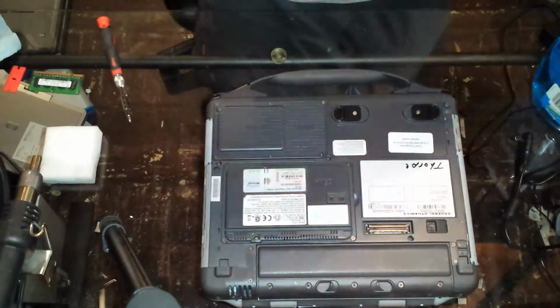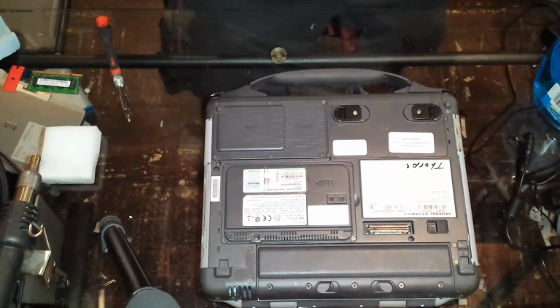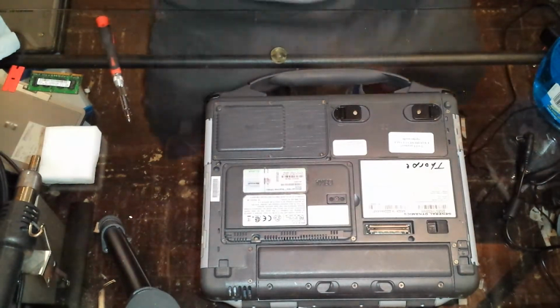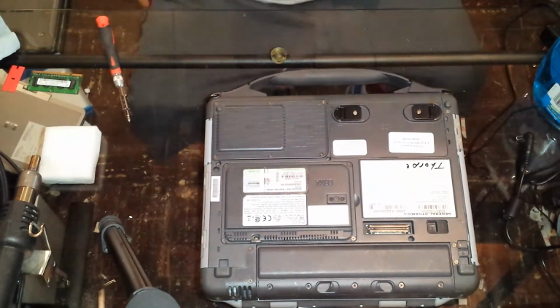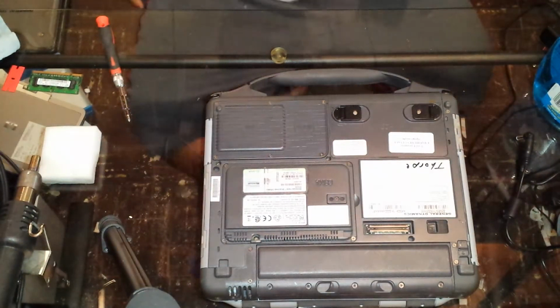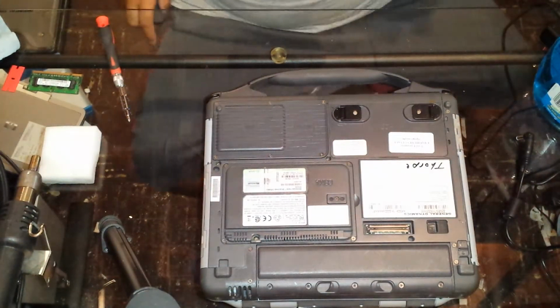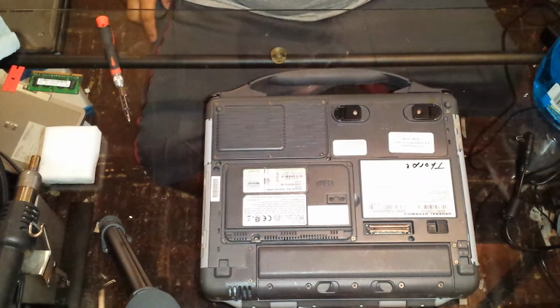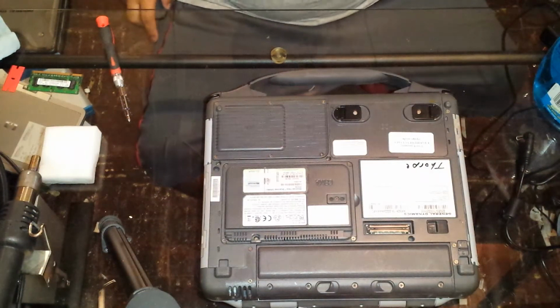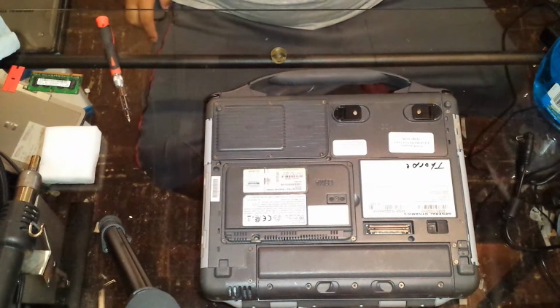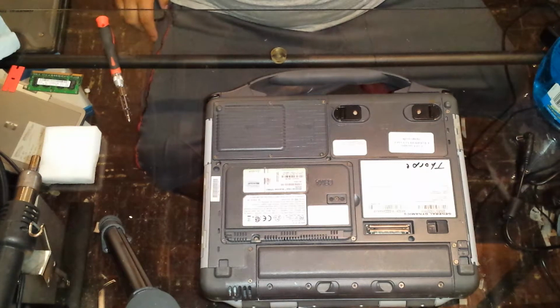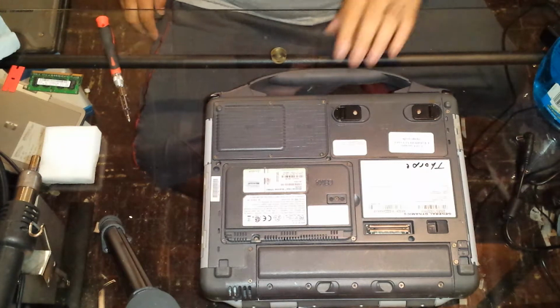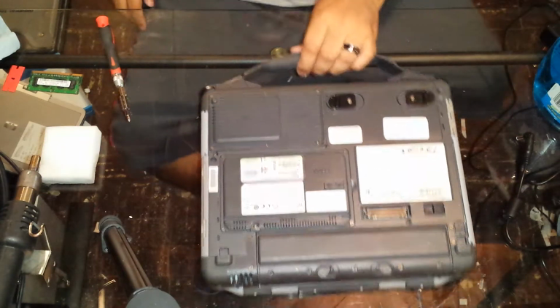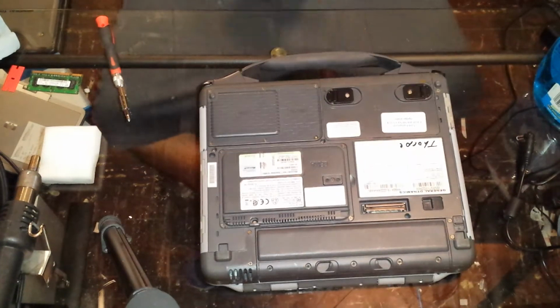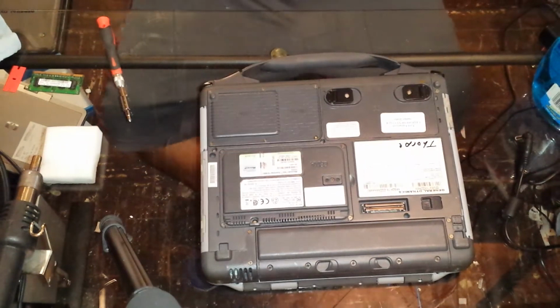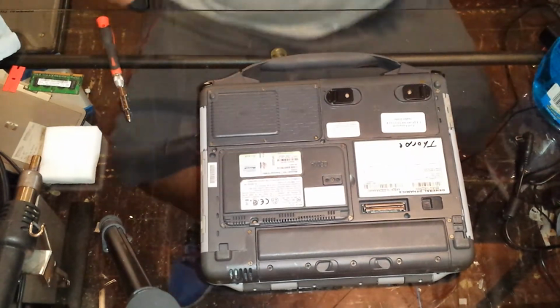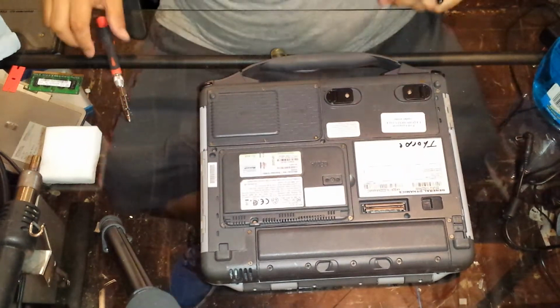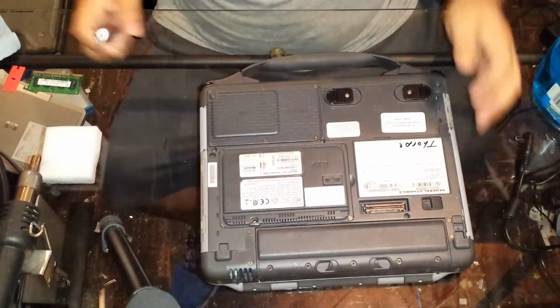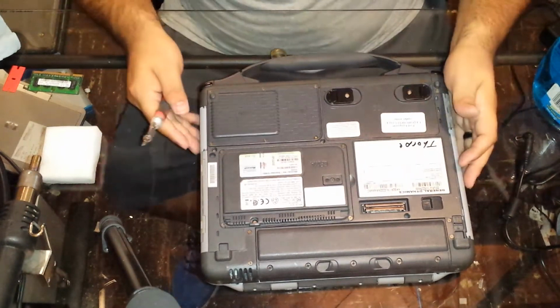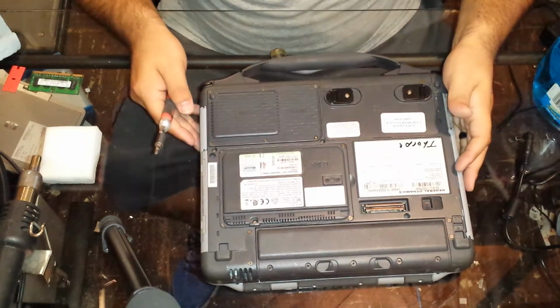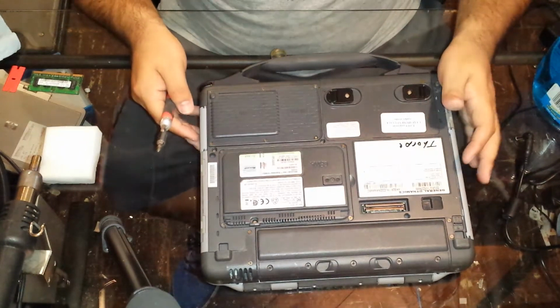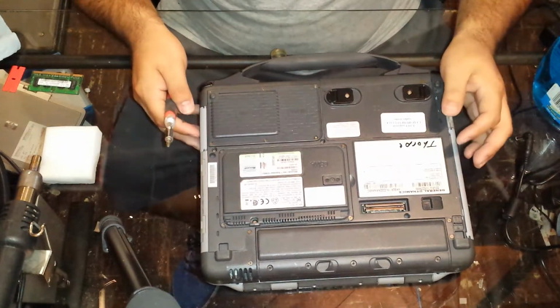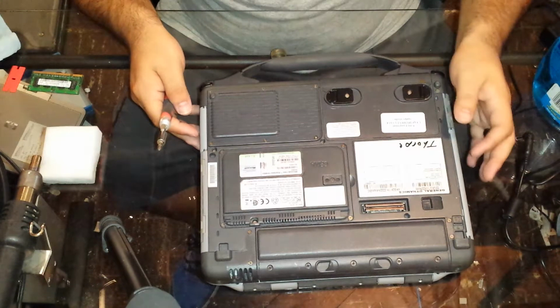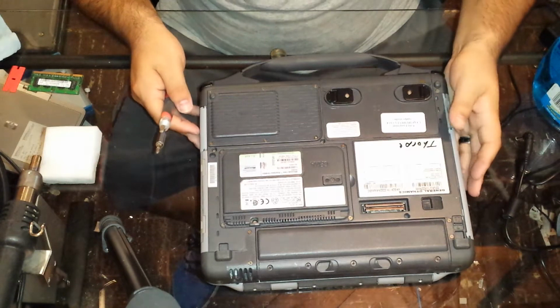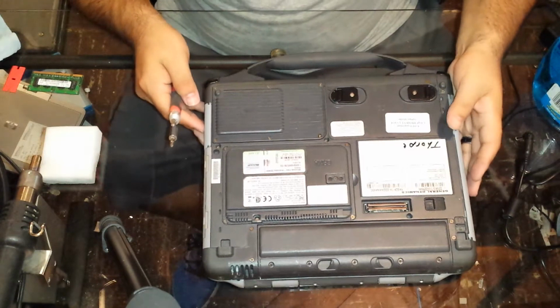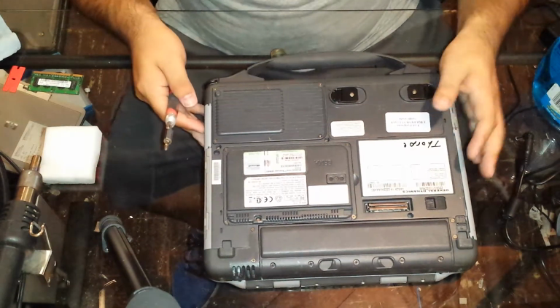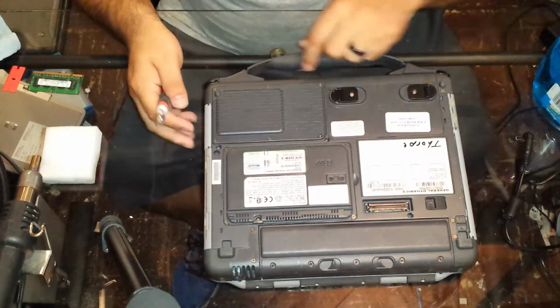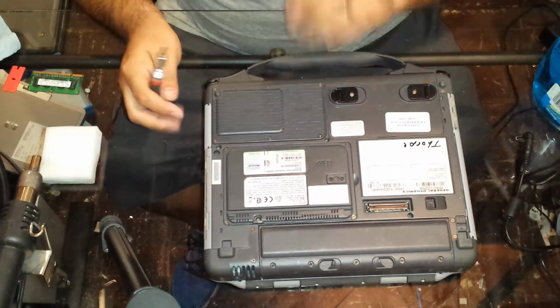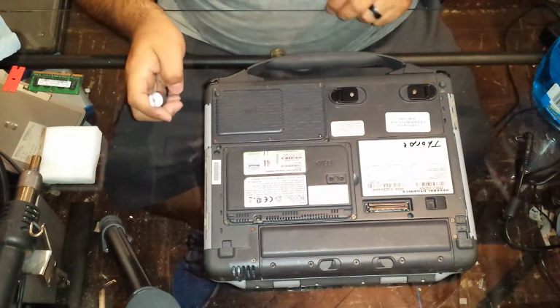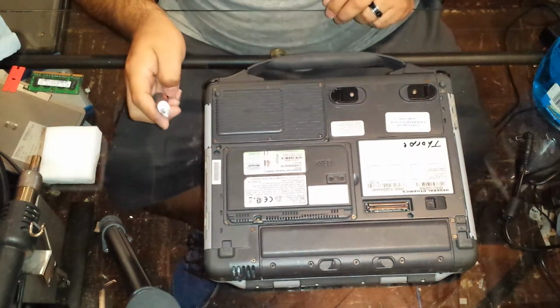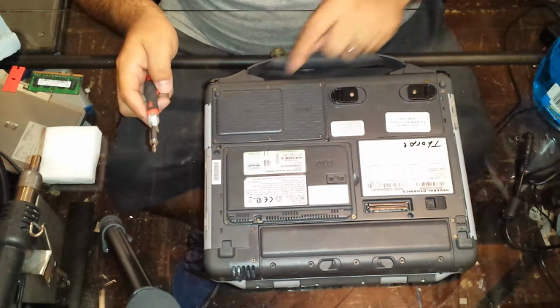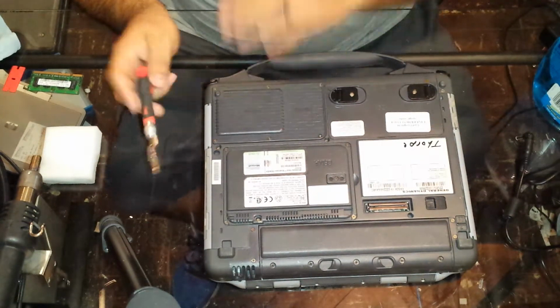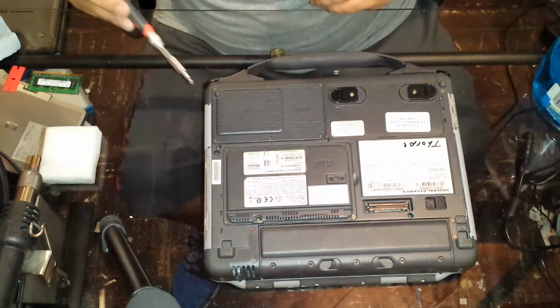Alright guys, I'm back with an iX270 — this is a Nitronix iX270. I'm going to show you how to upgrade your memory and/or replace your Wi-Fi card, because they're under the same cover.